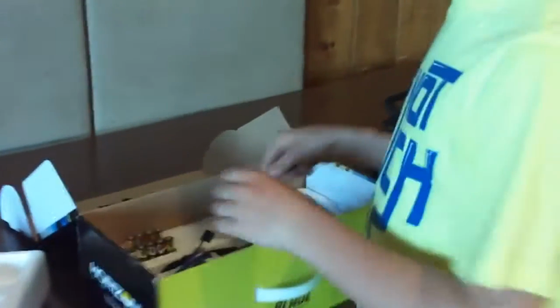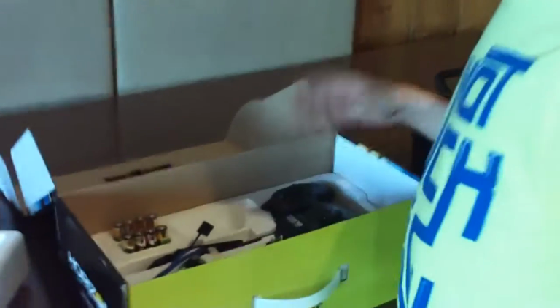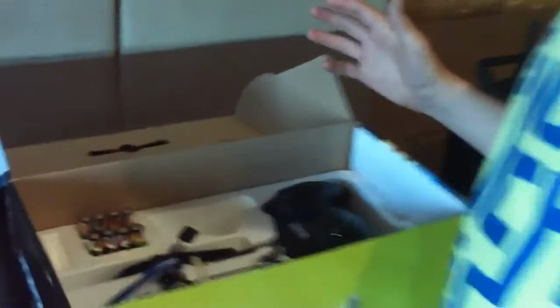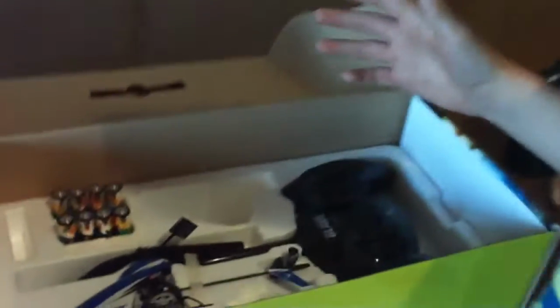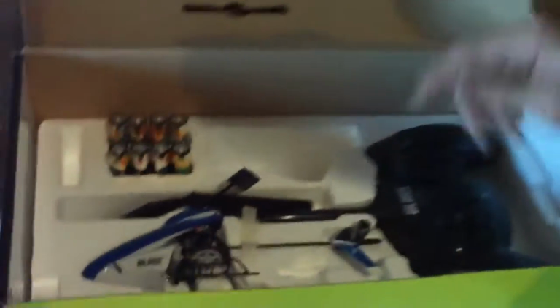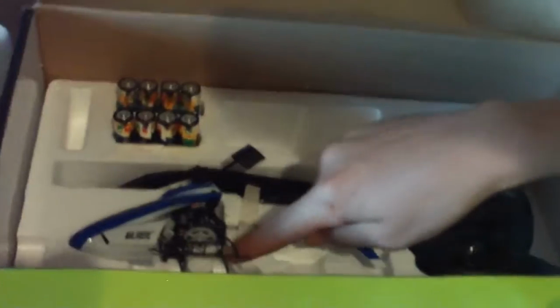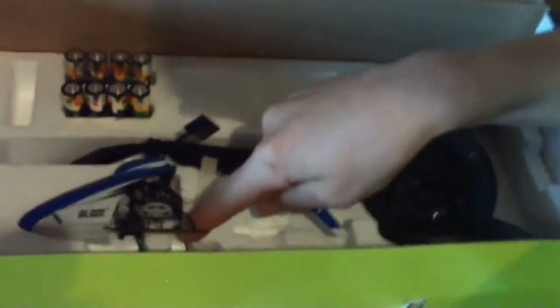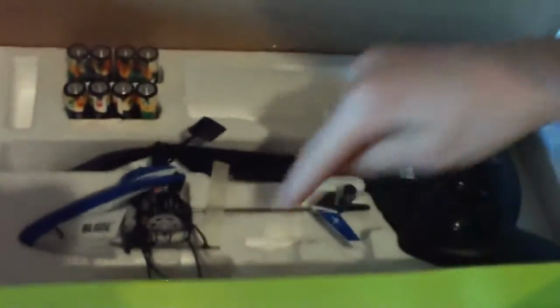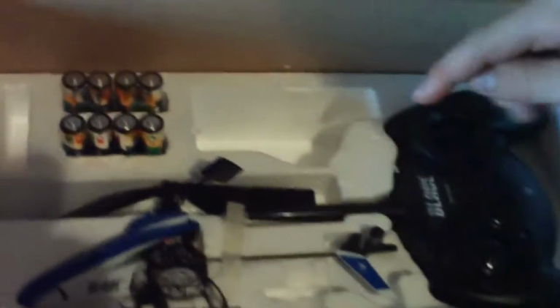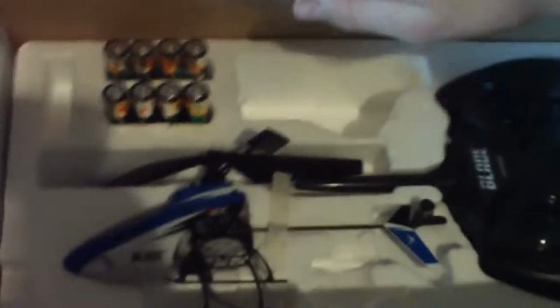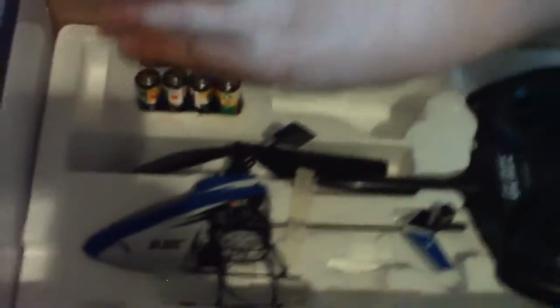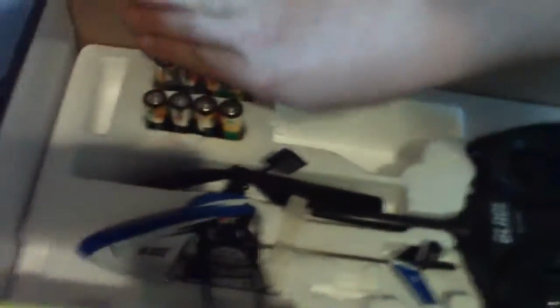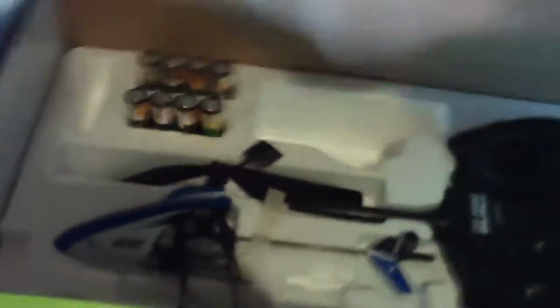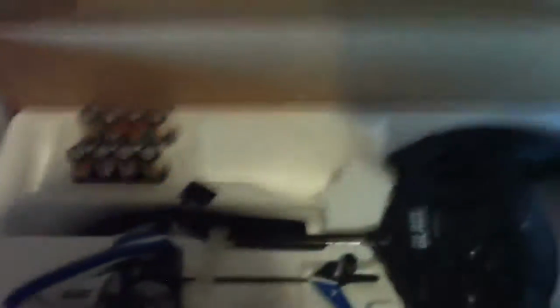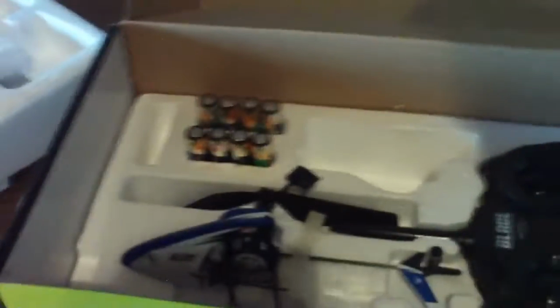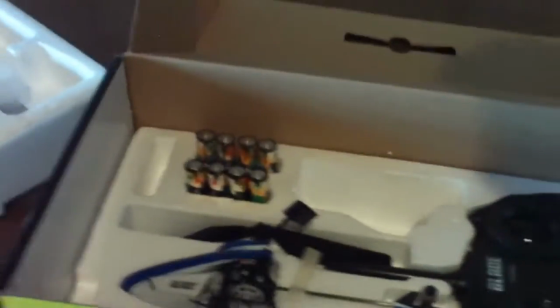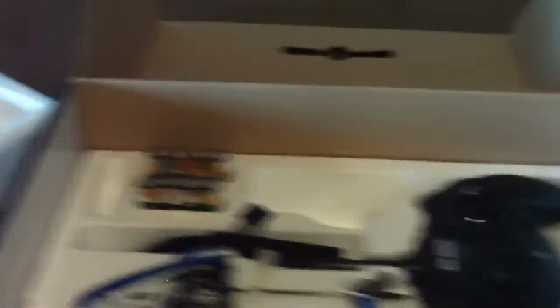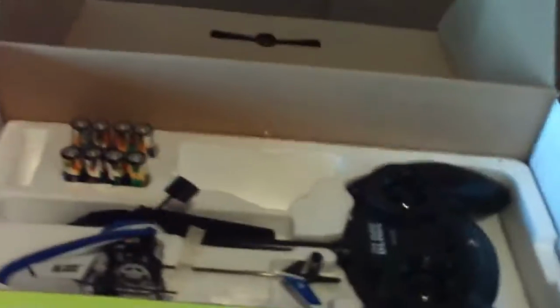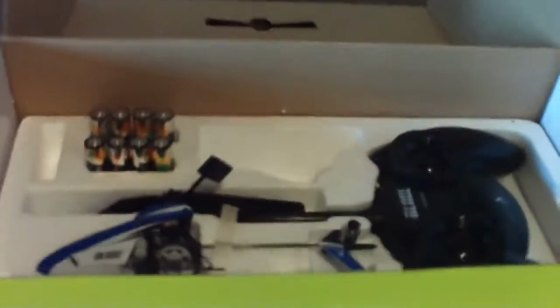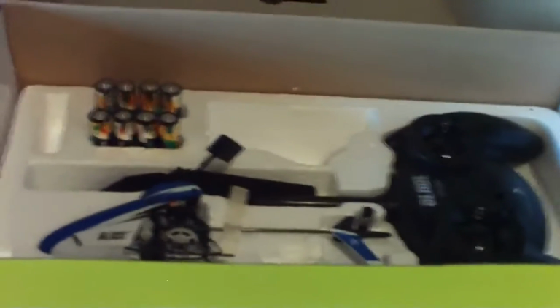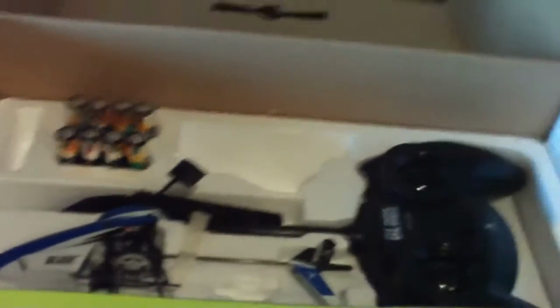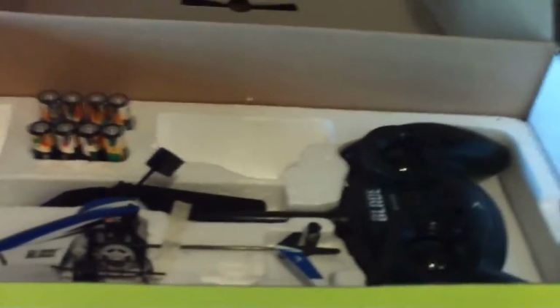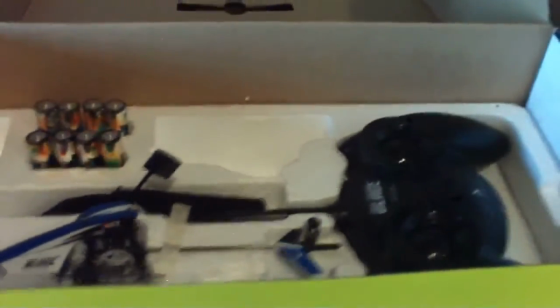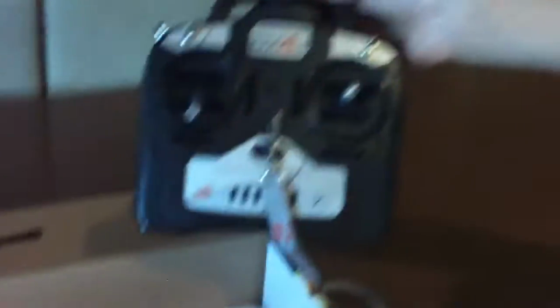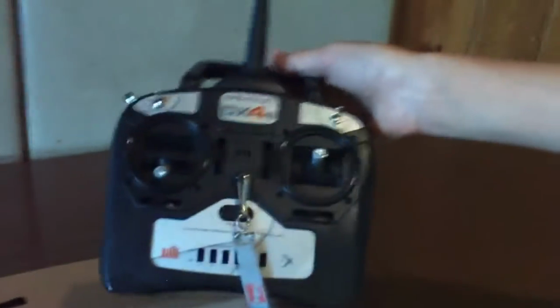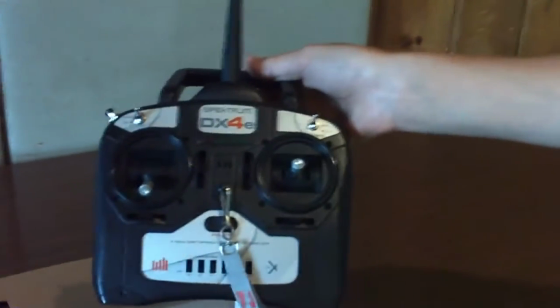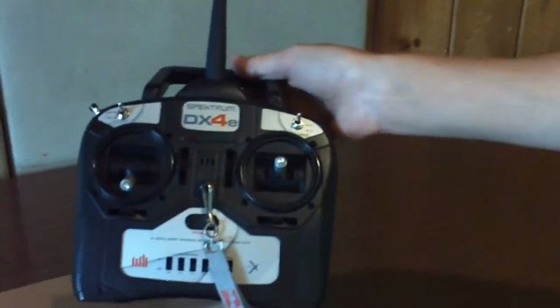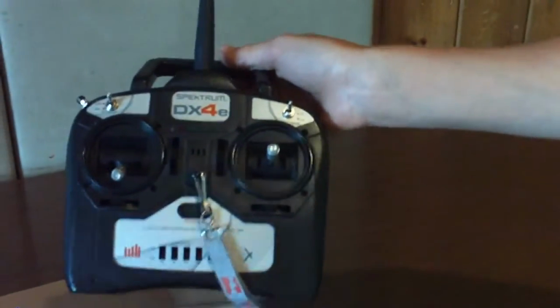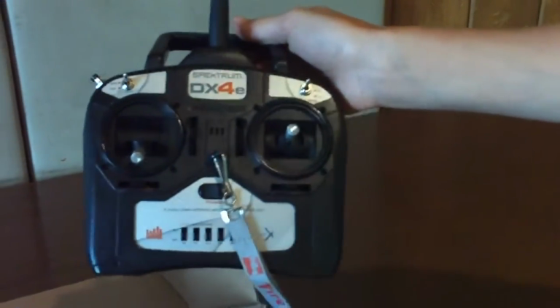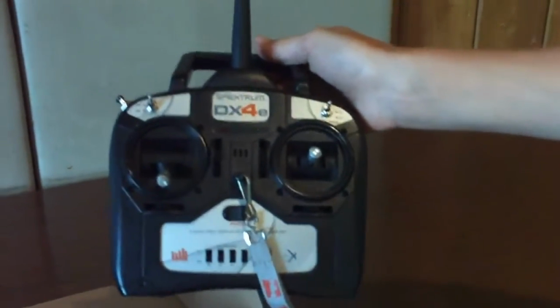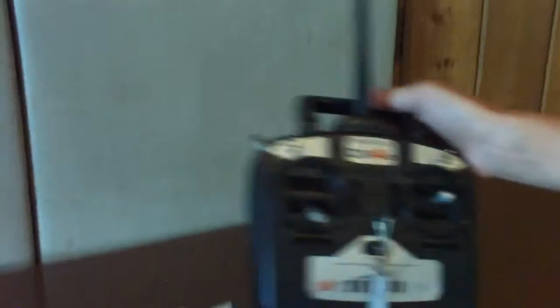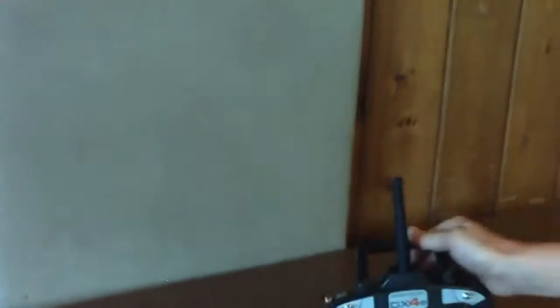In here, I got the ready-to-fly version because they didn't have the bind-to-fly version in my hobby shop. Extra batteries for the transmitters. I'm actually going to be flying it with the same transmitter I flew my Beast with — check that video out if you haven't seen it — the DX4E Spectrum.